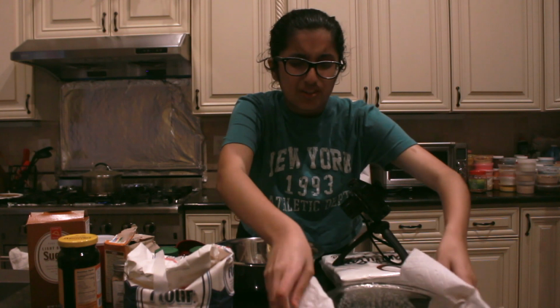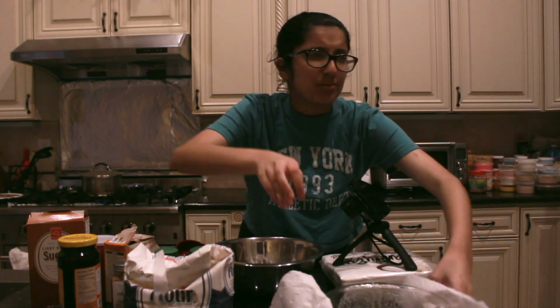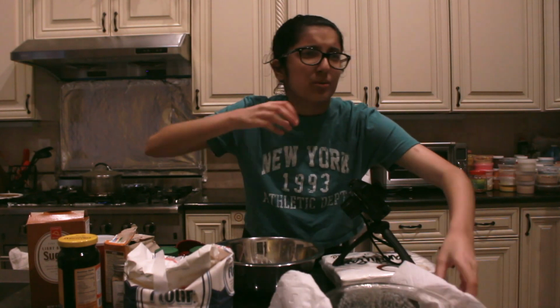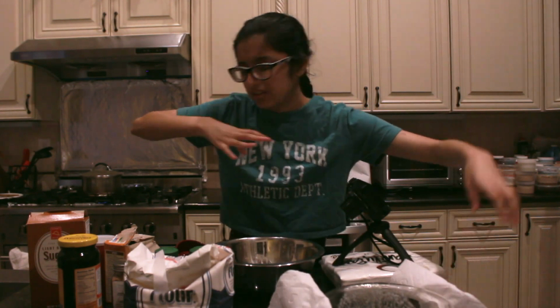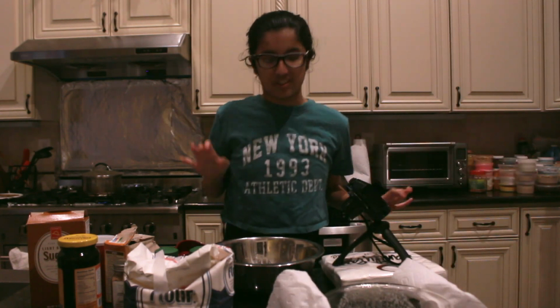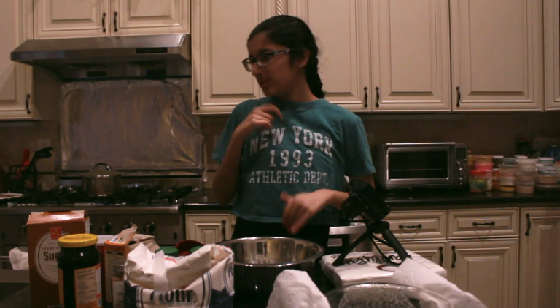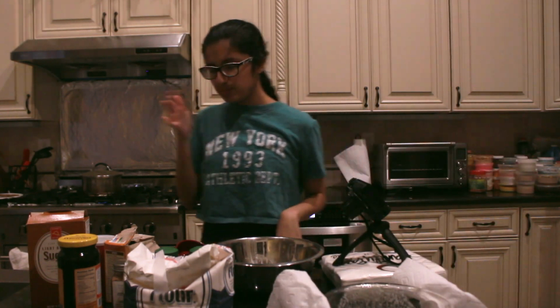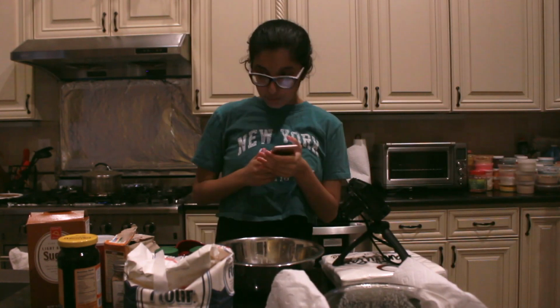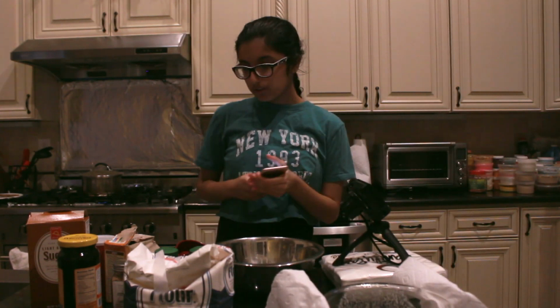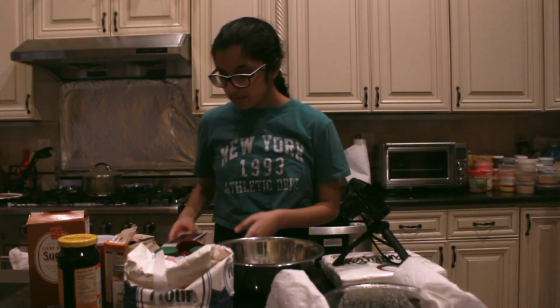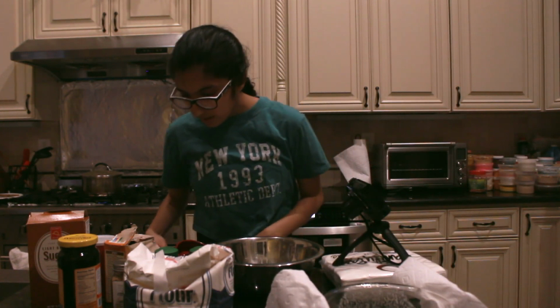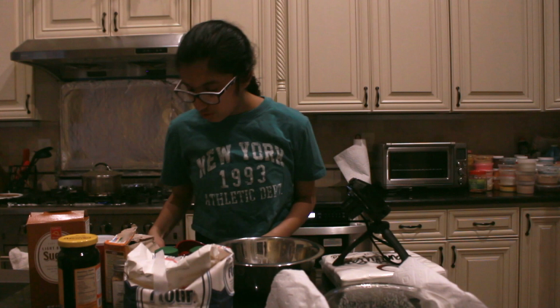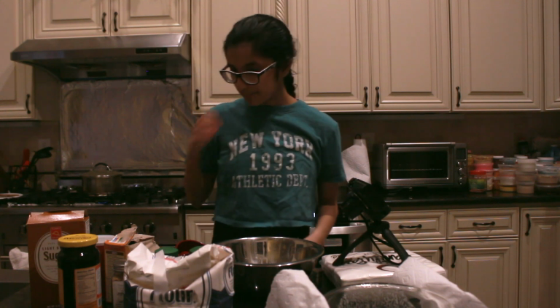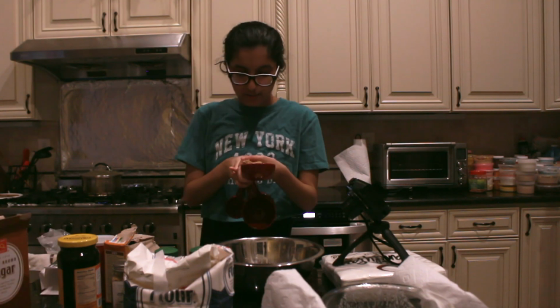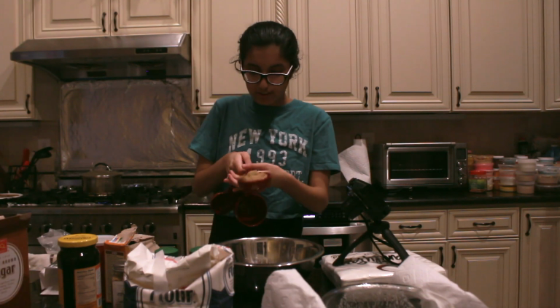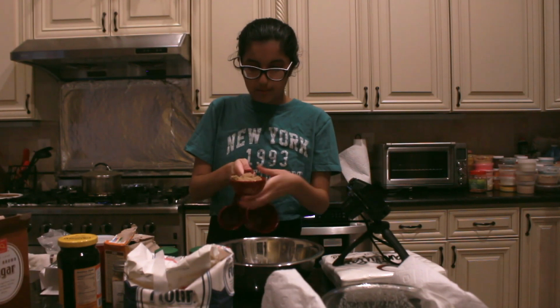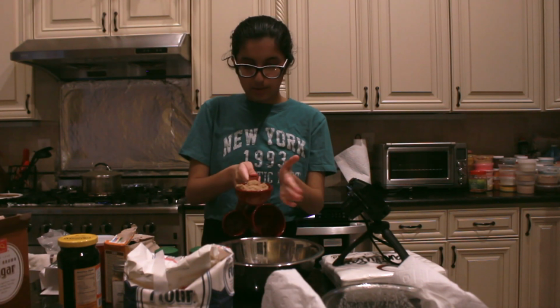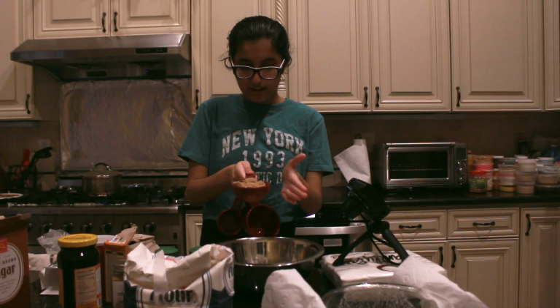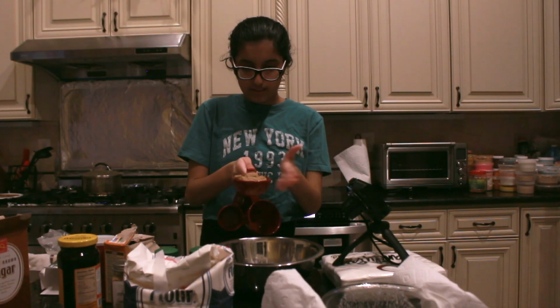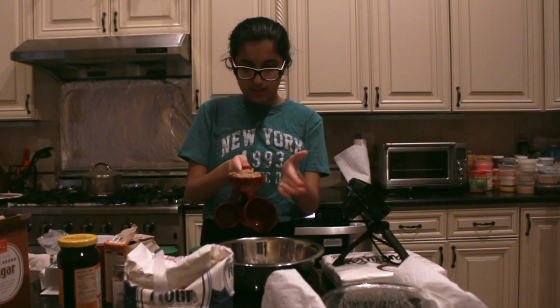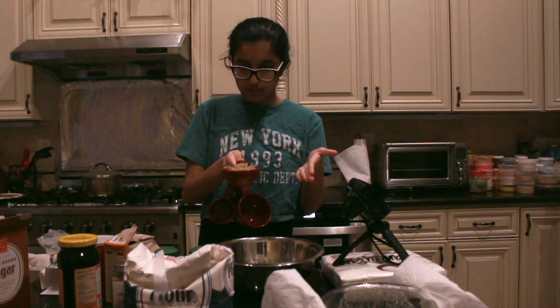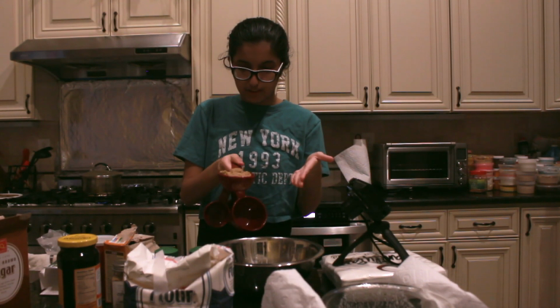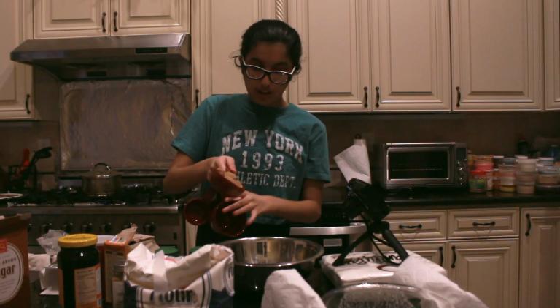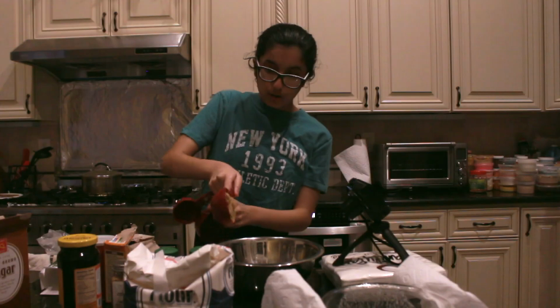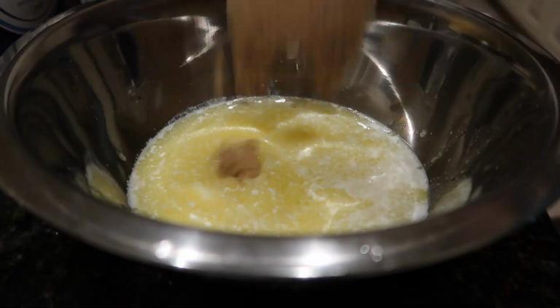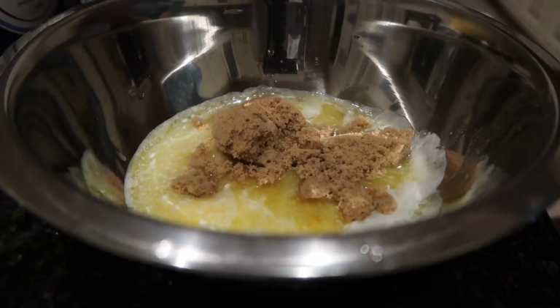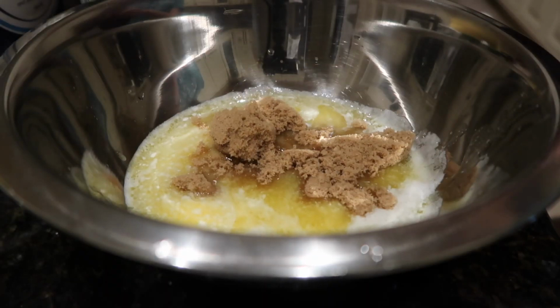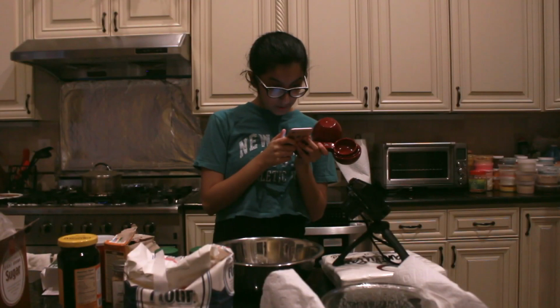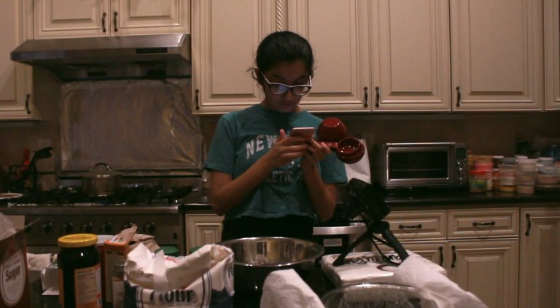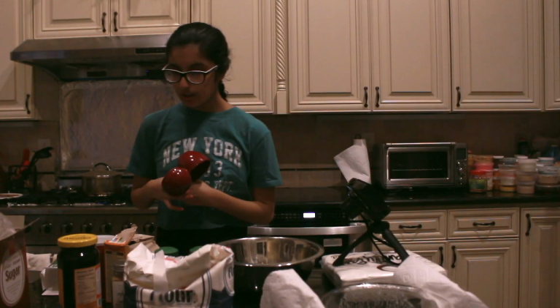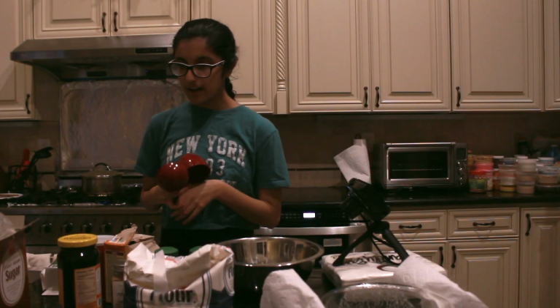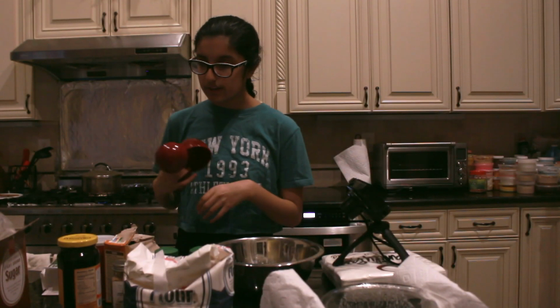Why does the butter smell so weird? Oh no, too much butter. Three-fourths cup of brown sugar. How do you level it? People go like that — that's not doing anything. I'll just pour it in. Molasses. I have molasses.